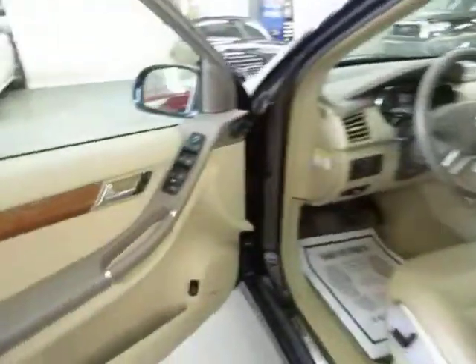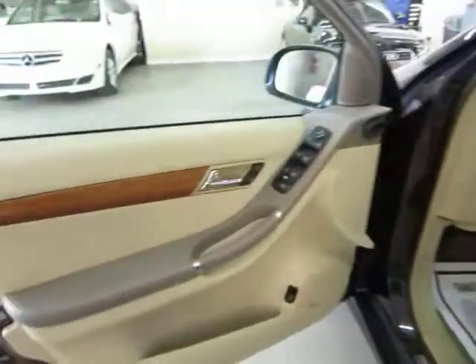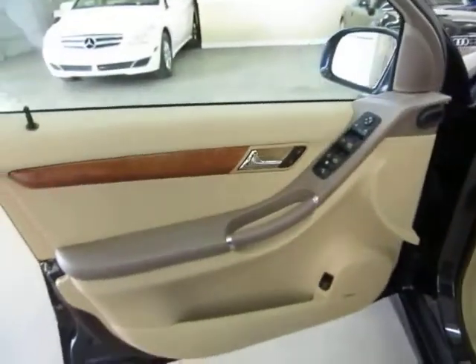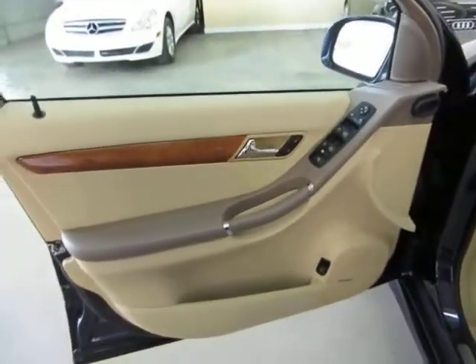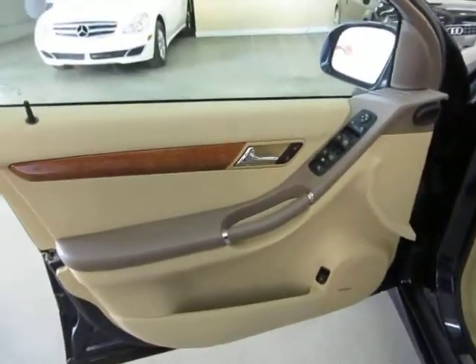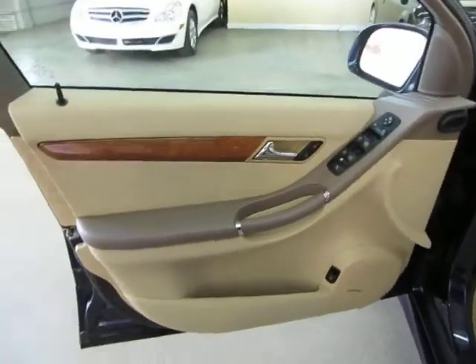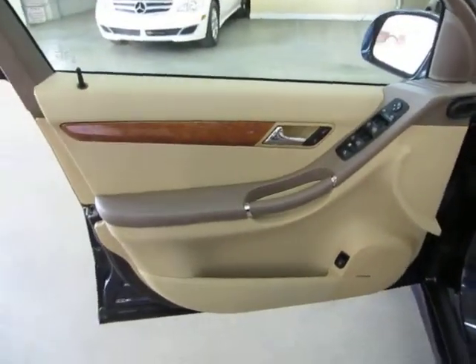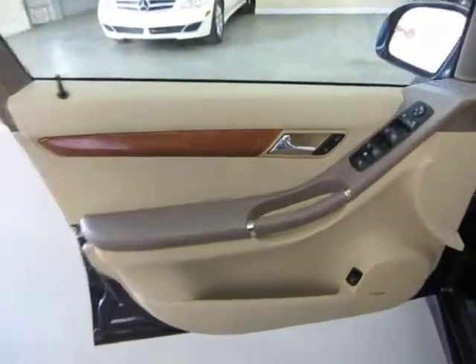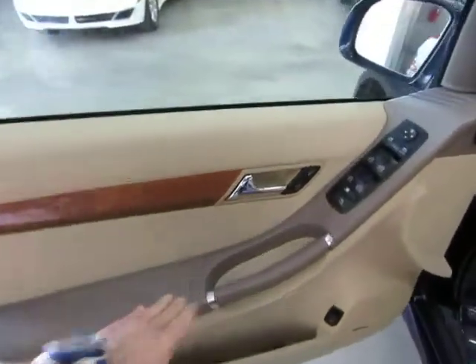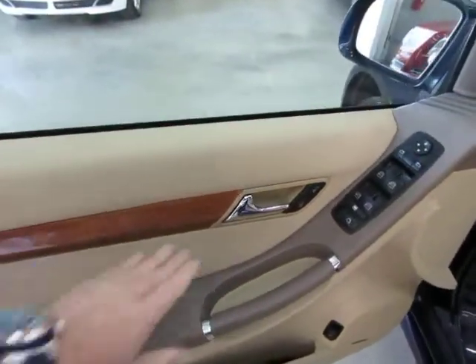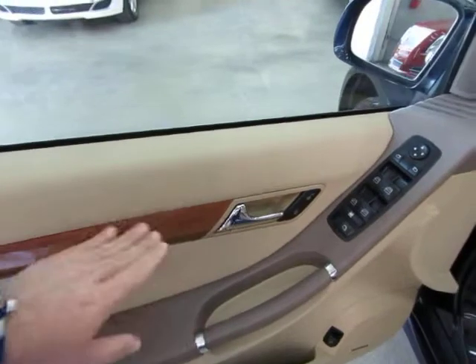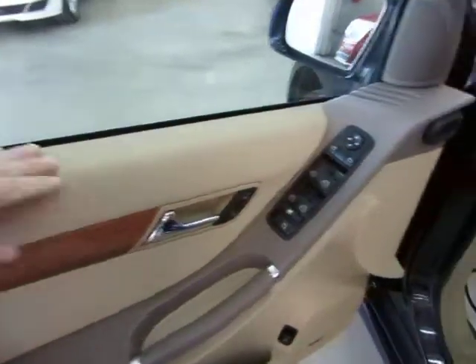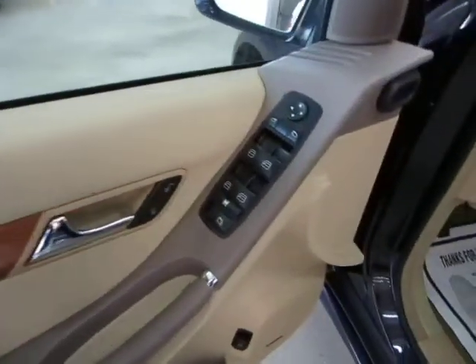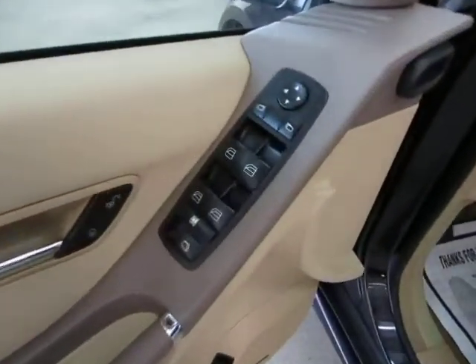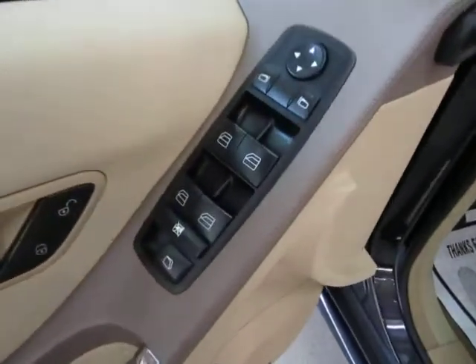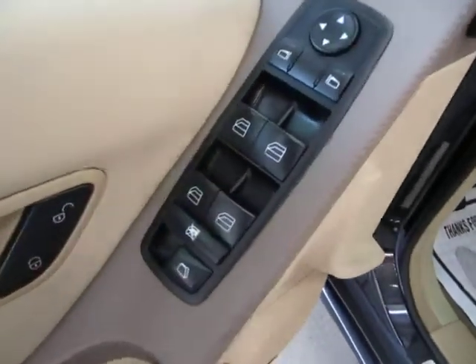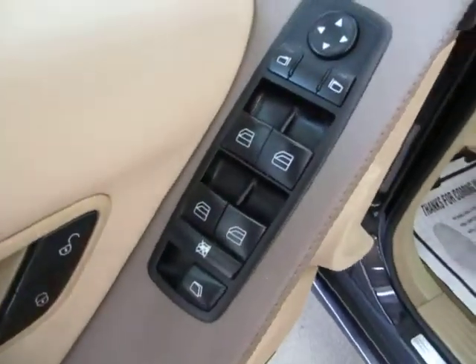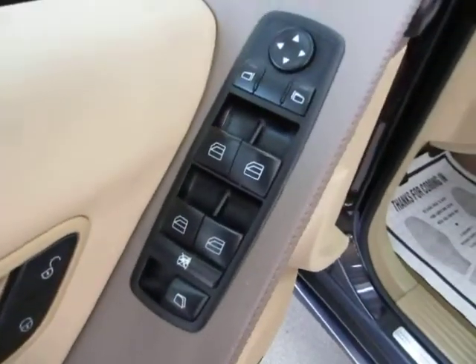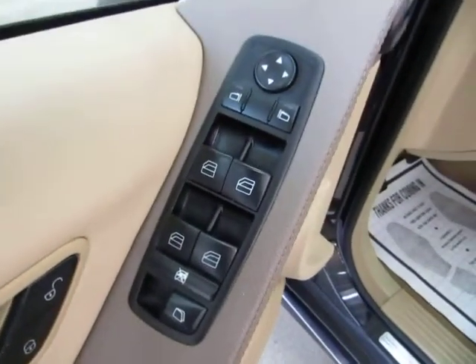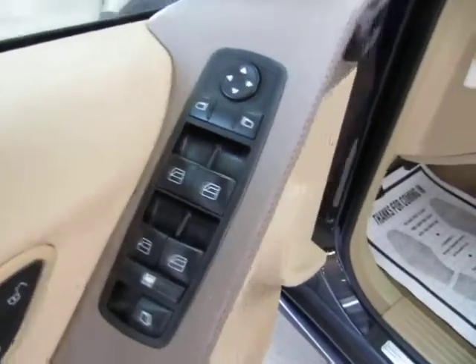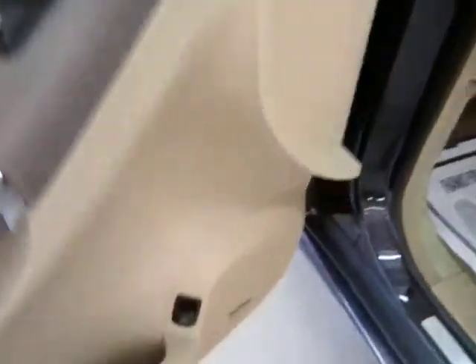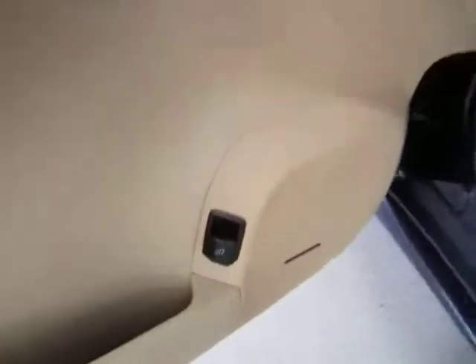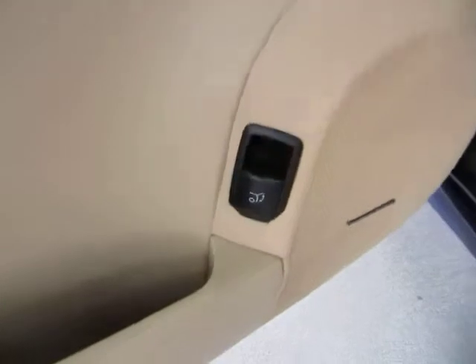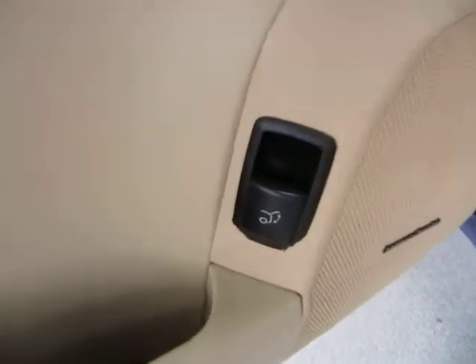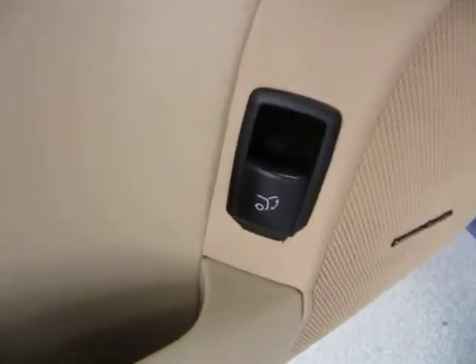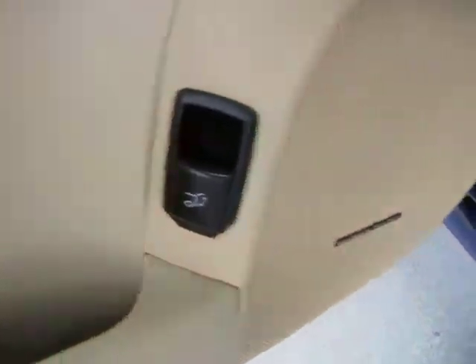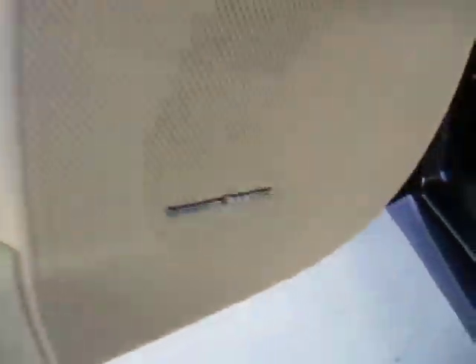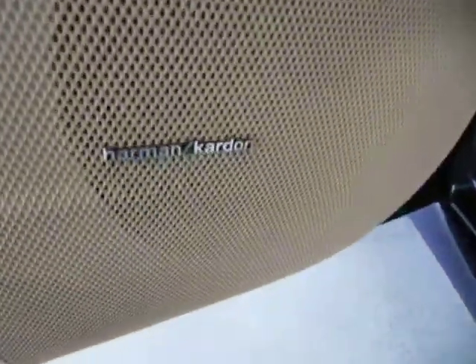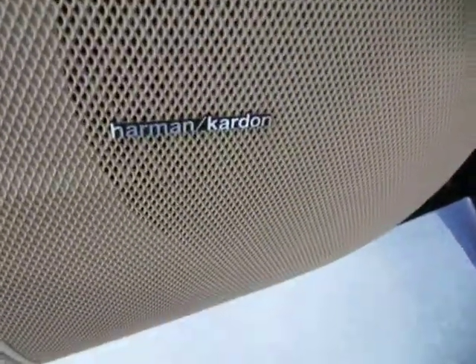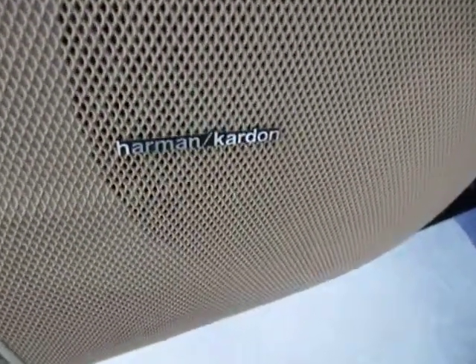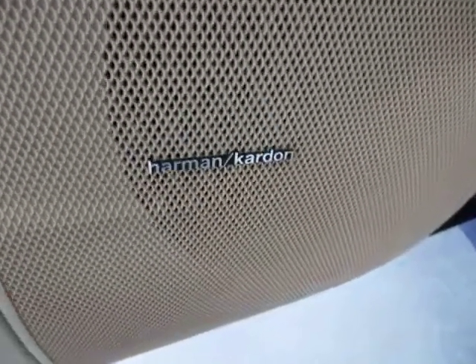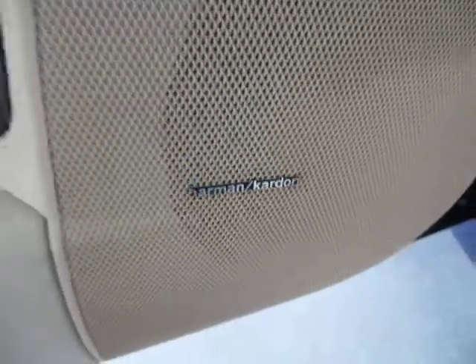The door panels are beige and mocha with the wood trimming. Of course, we've got power windows, power door locks, cruise control, and tilt wheel. Like I said before, power tailgate and the Harman Kardon stereo sound system.